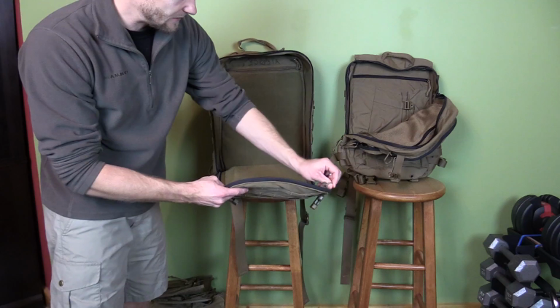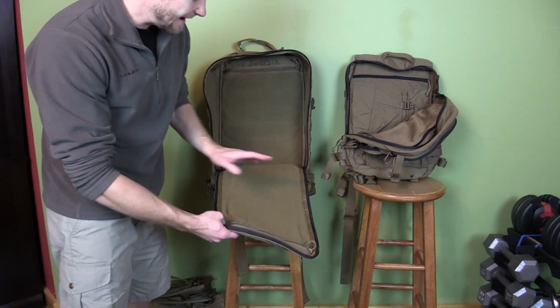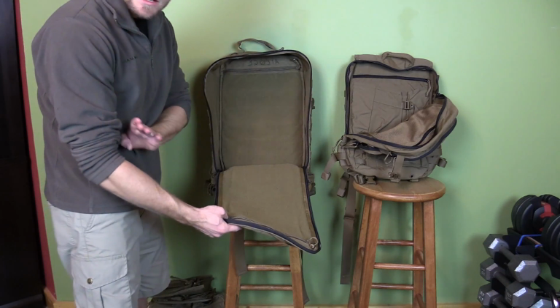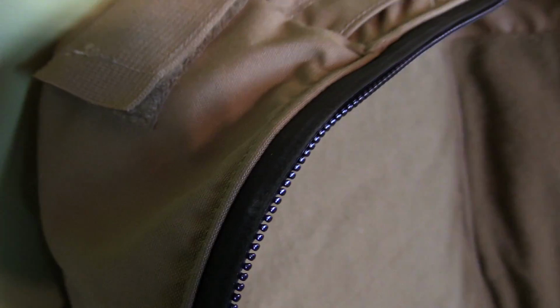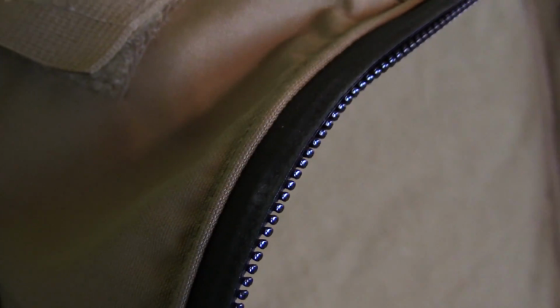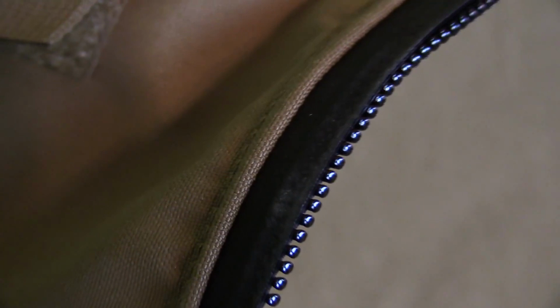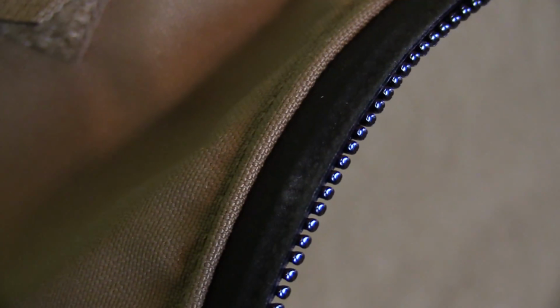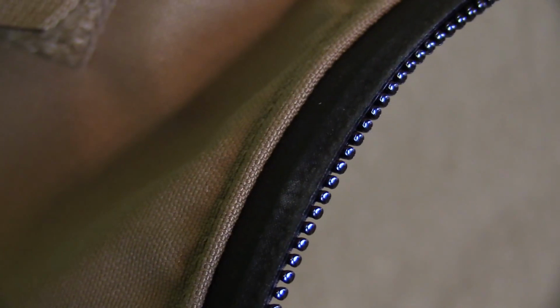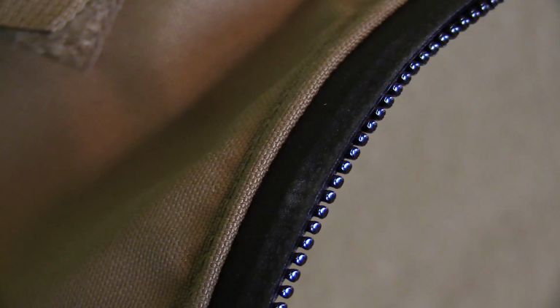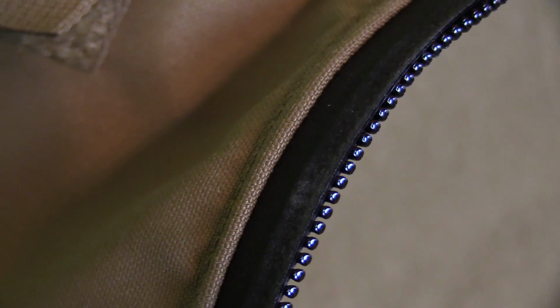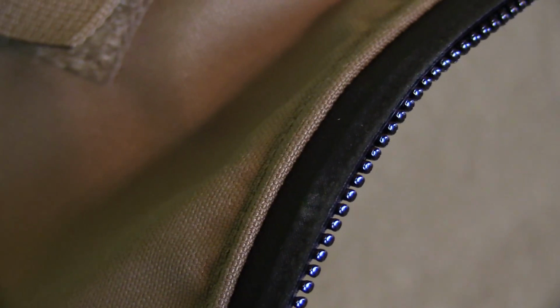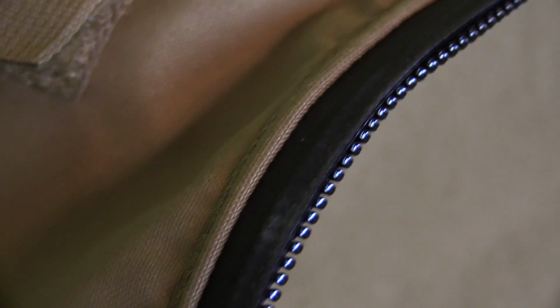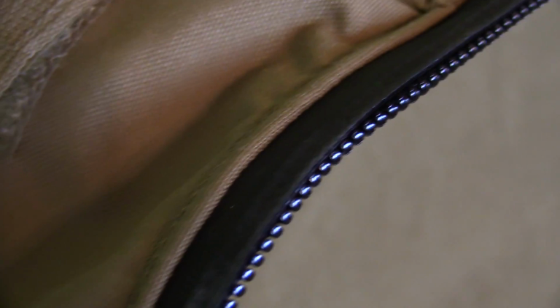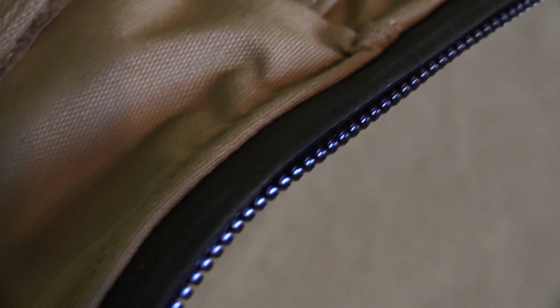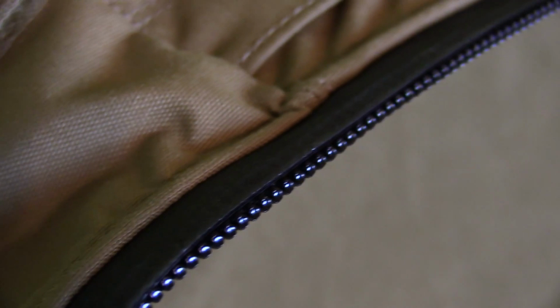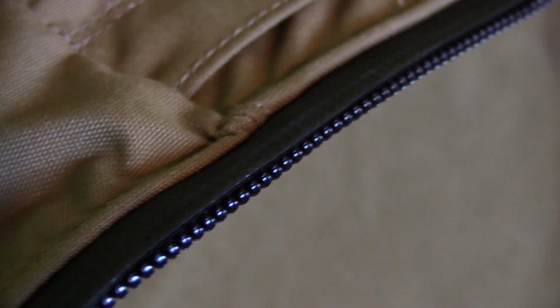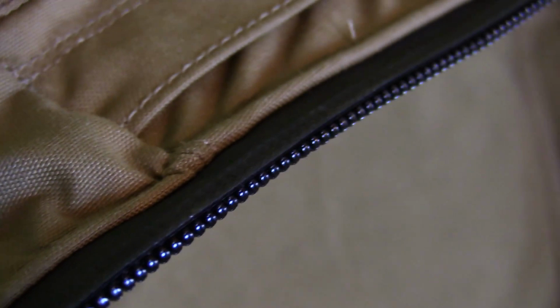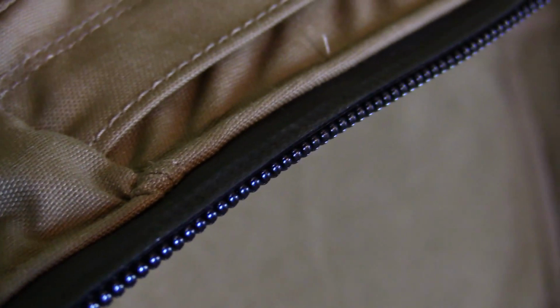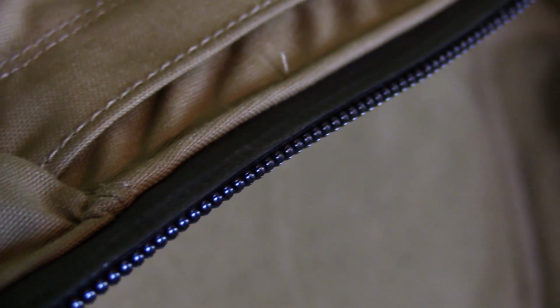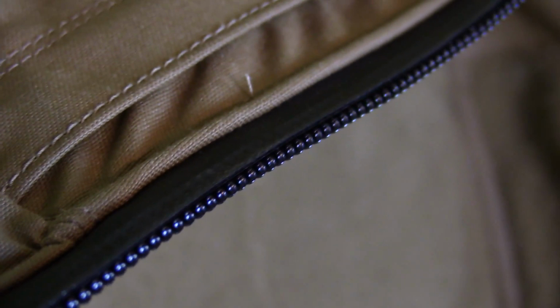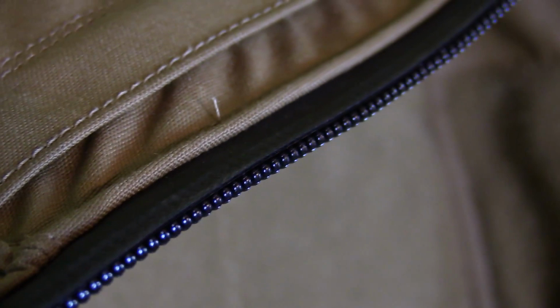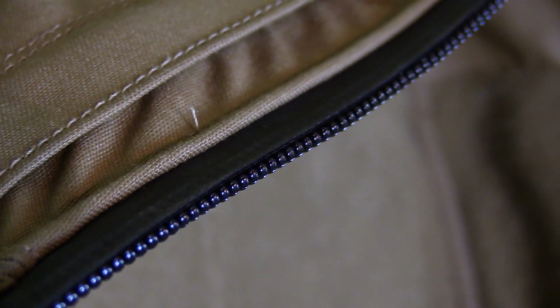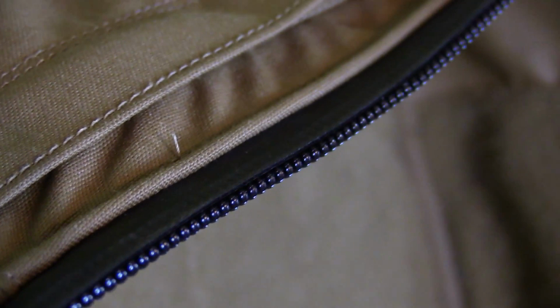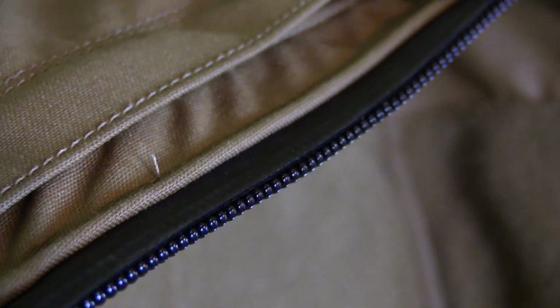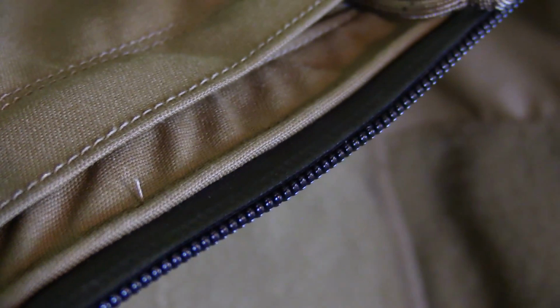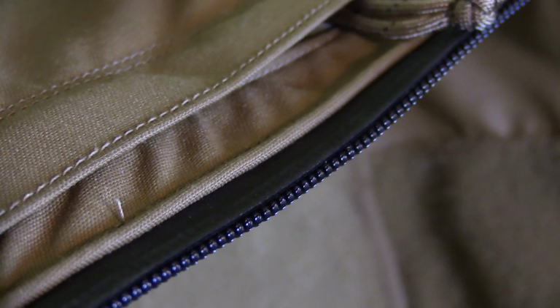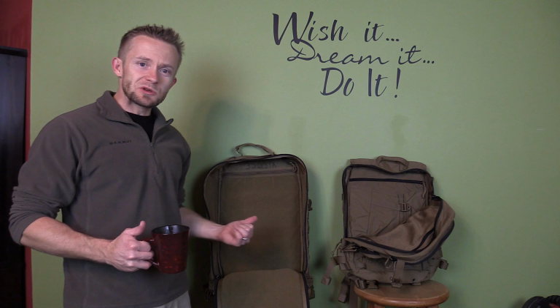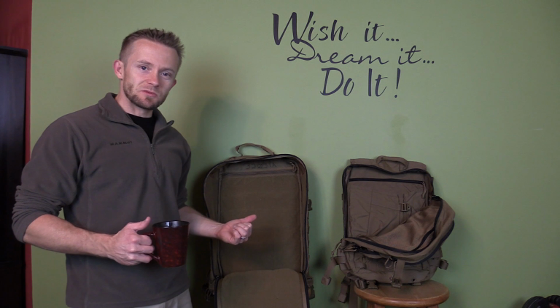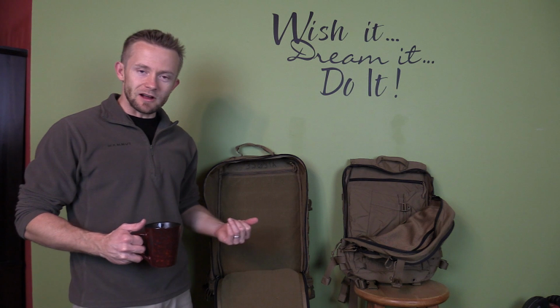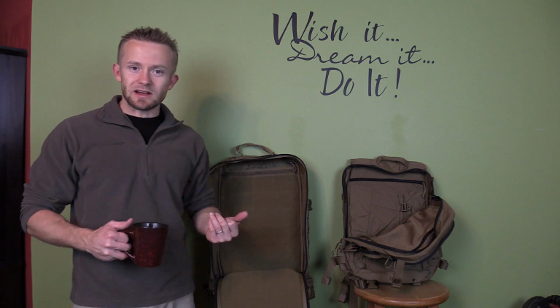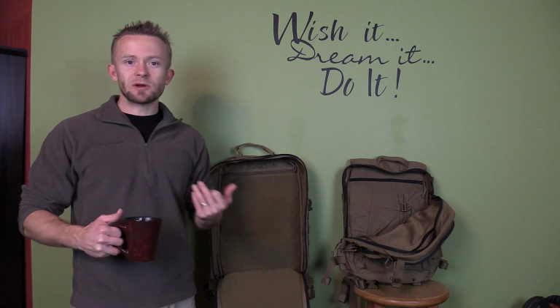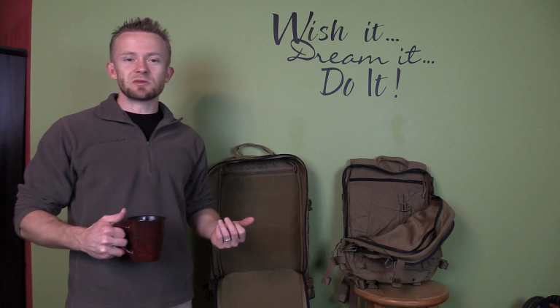It should be mentioned that both of these packs have the exact same zippers — thank goodness, because those are definitely high quality. I've been asked how I would describe these two systems in layman's terms as far as backpacking goes.